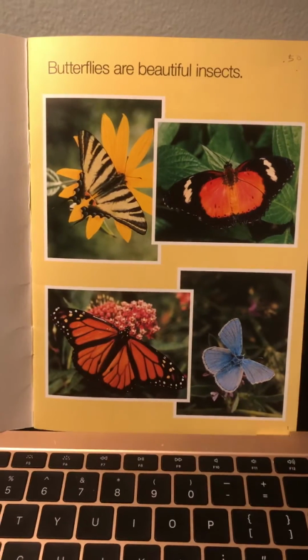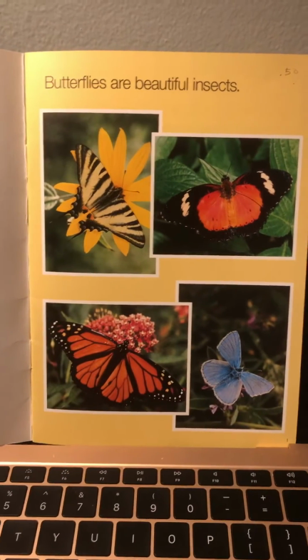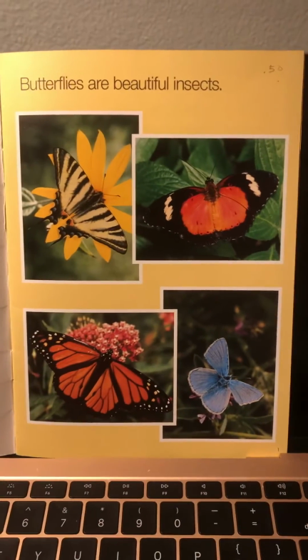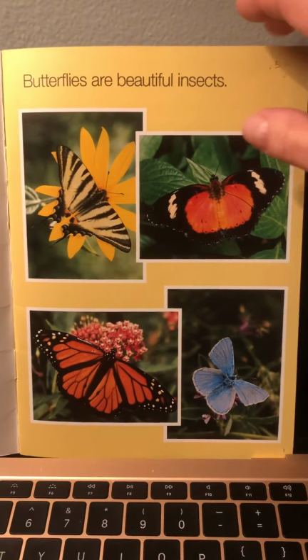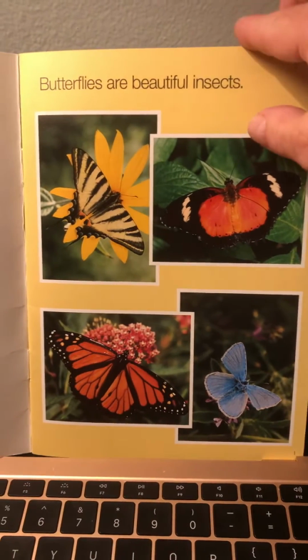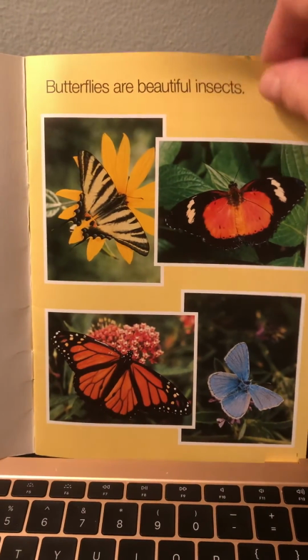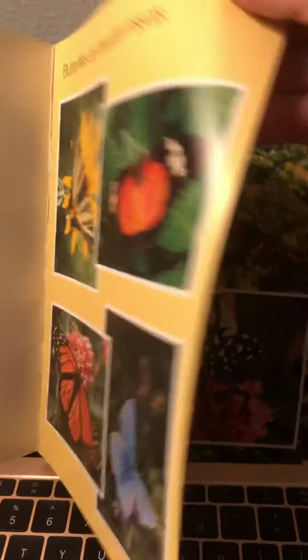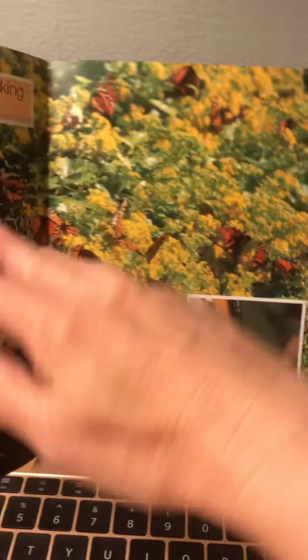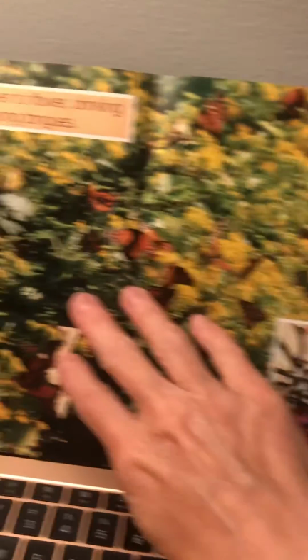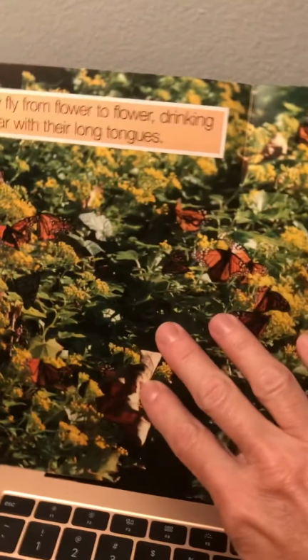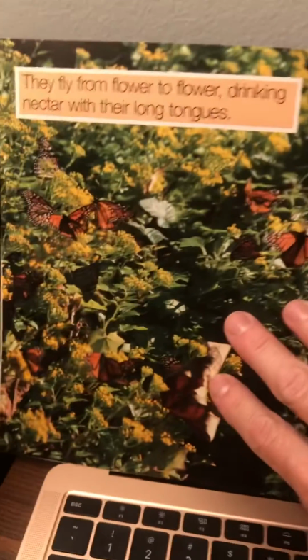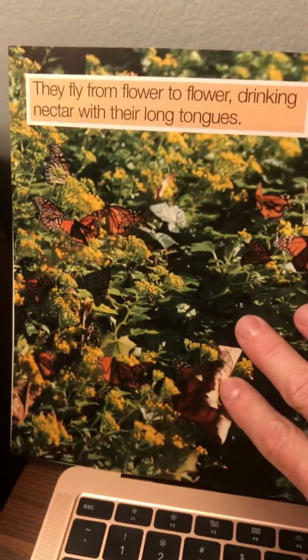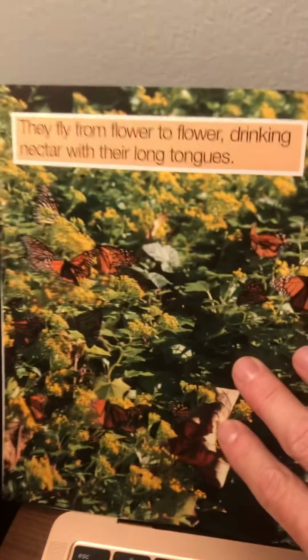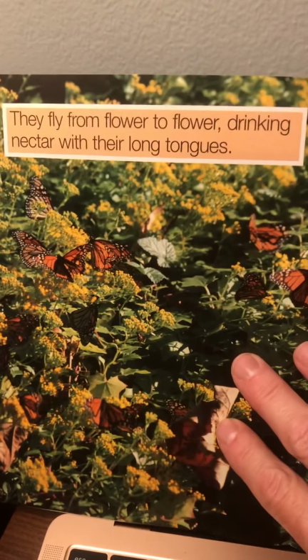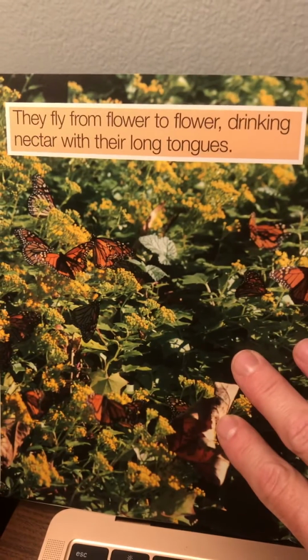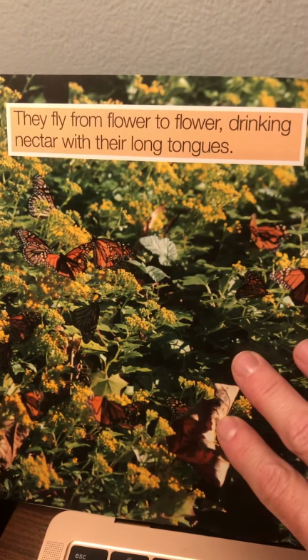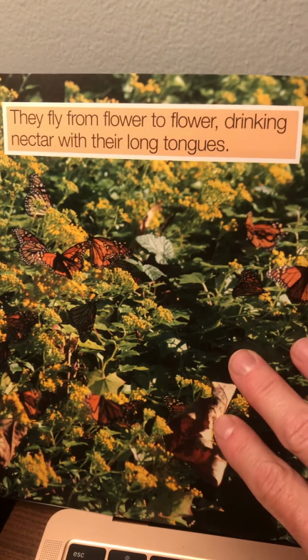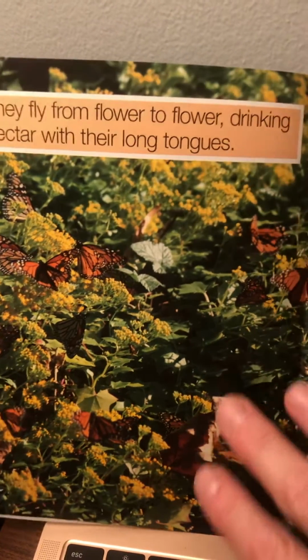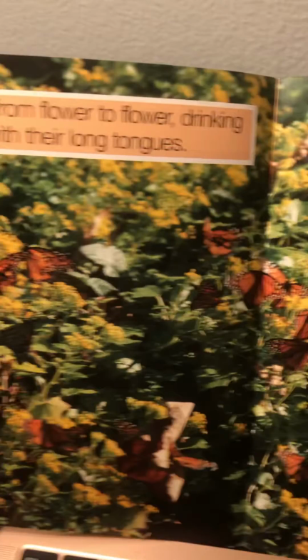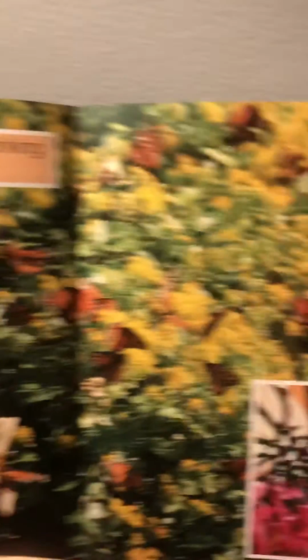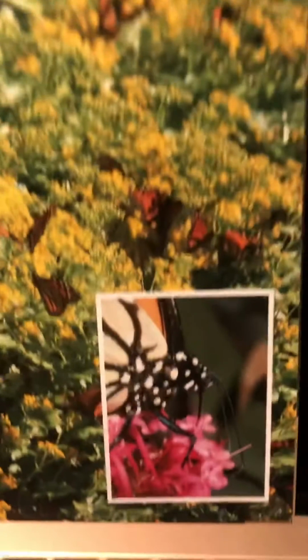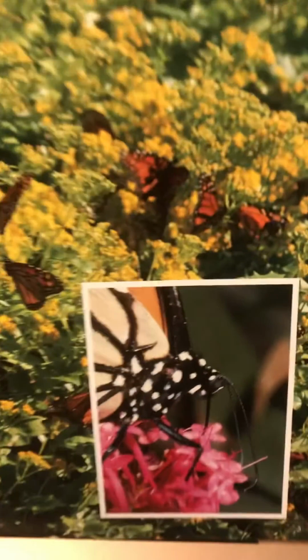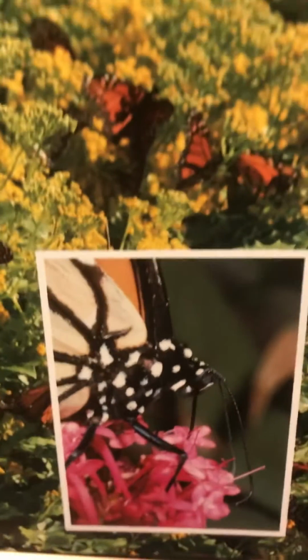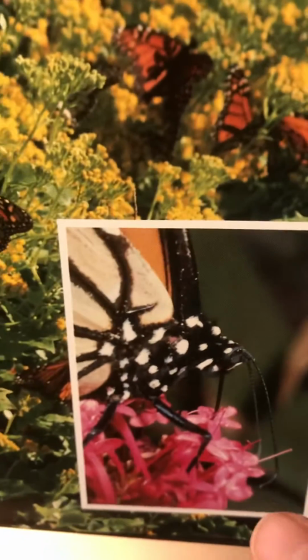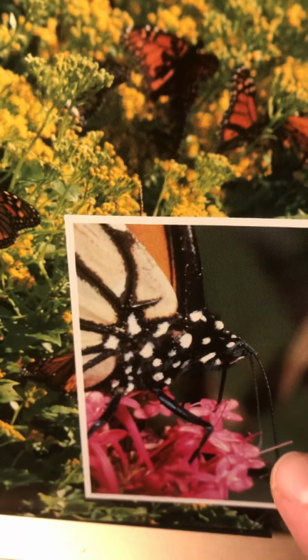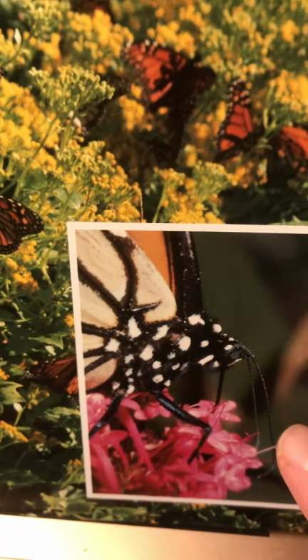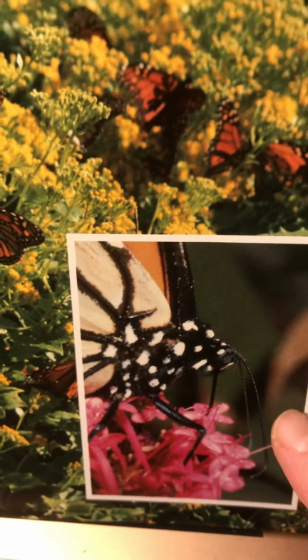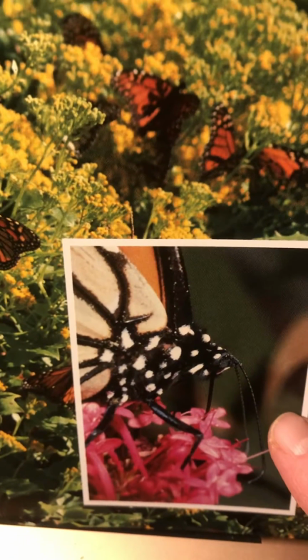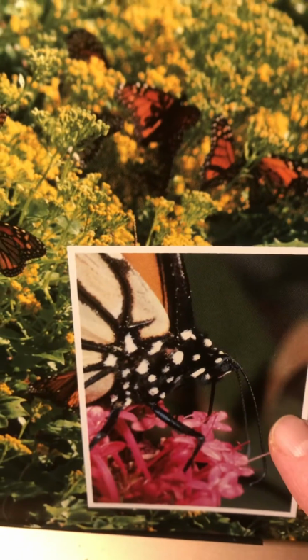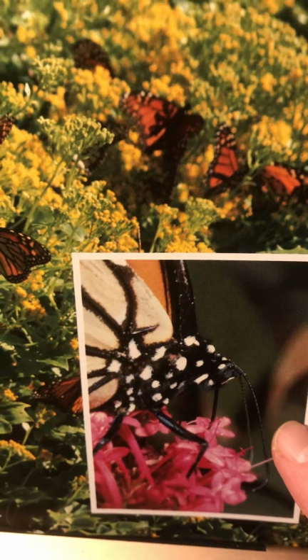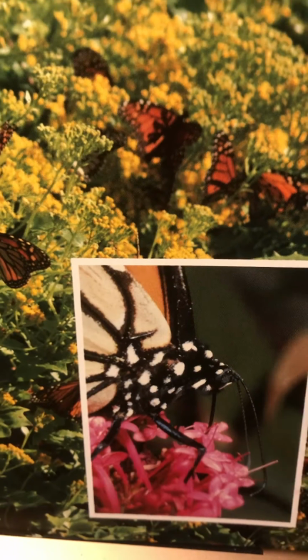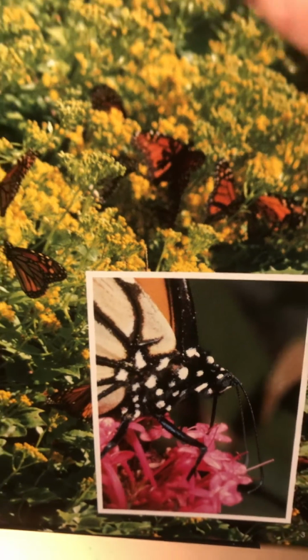Butterflies are beautiful insects. They fly from flower to flower drinking nectar with their long tongues. Here's their tongue. It looks different than our tongue.